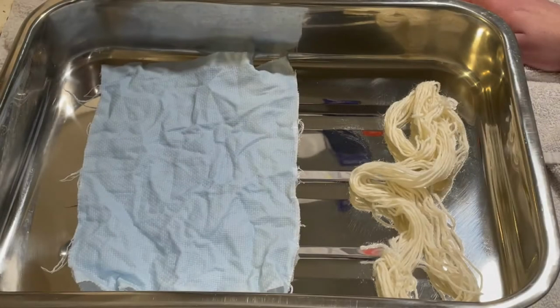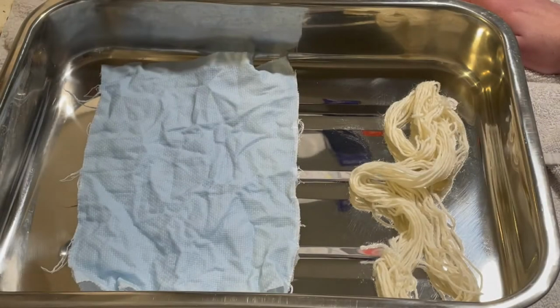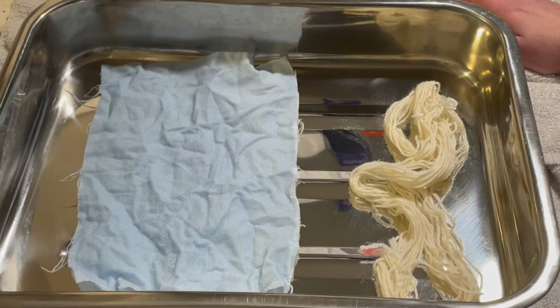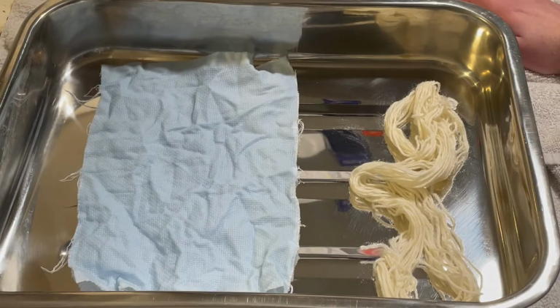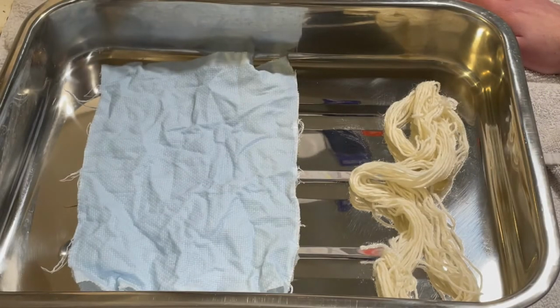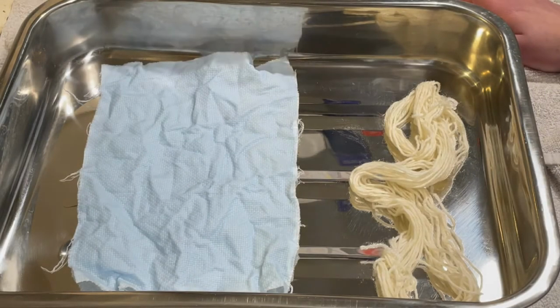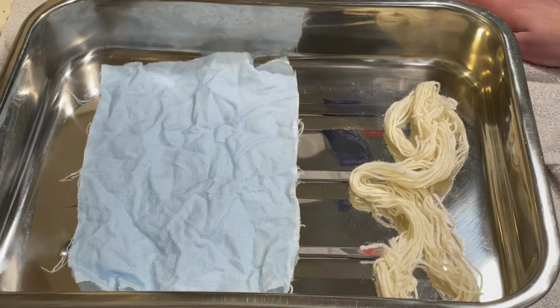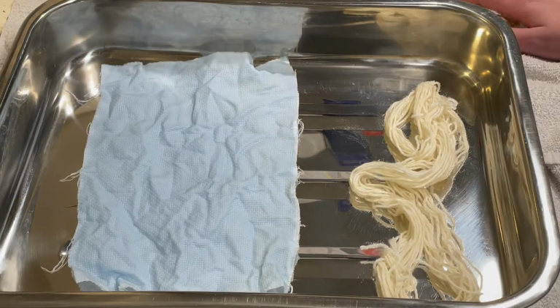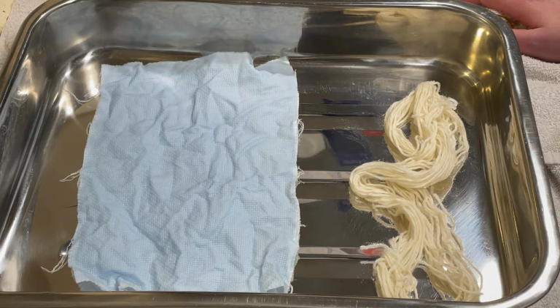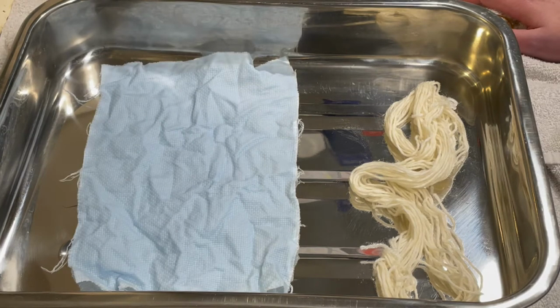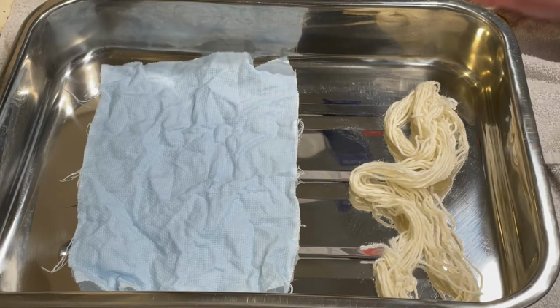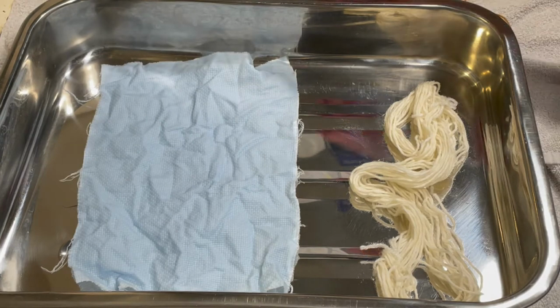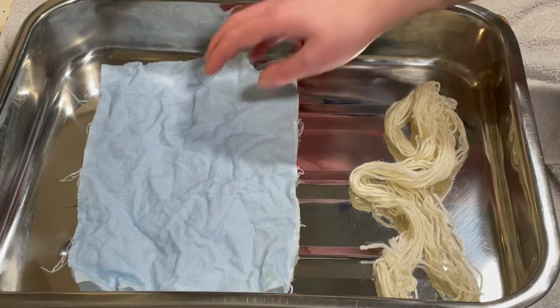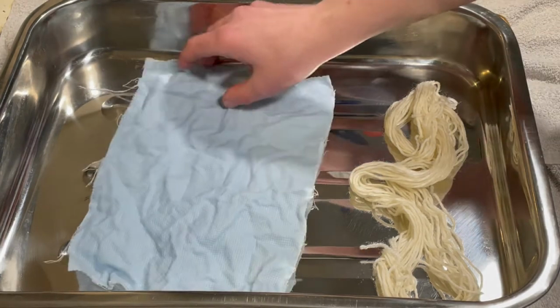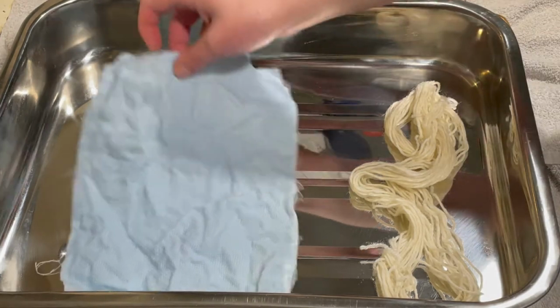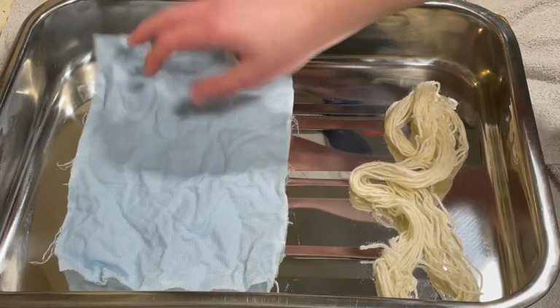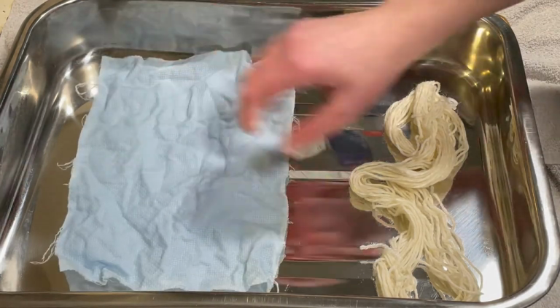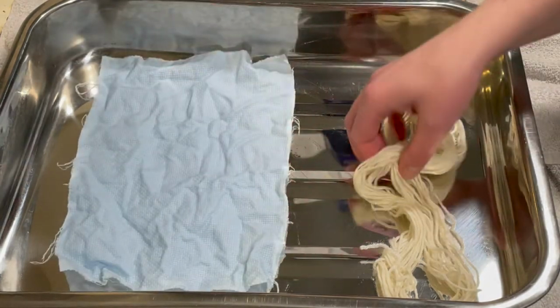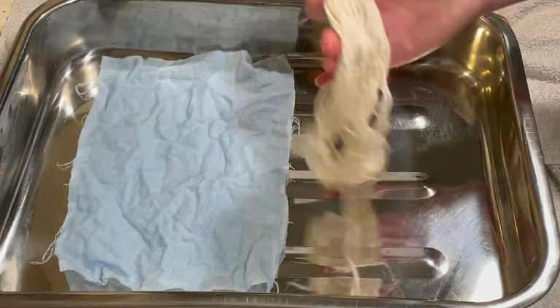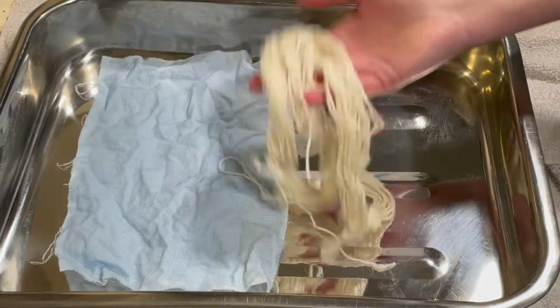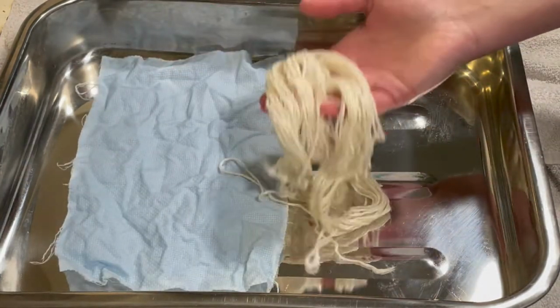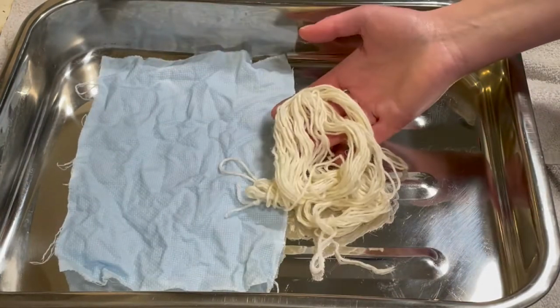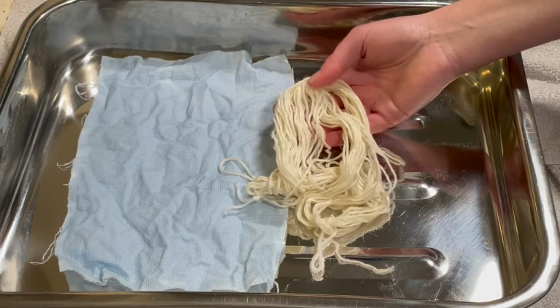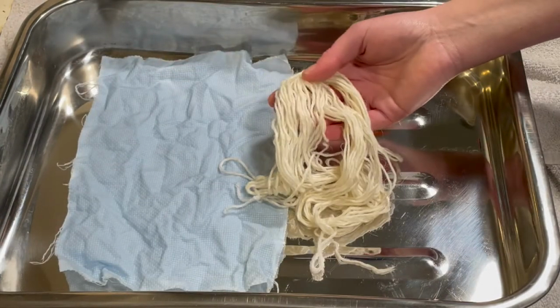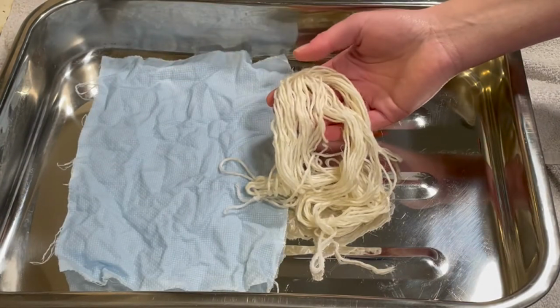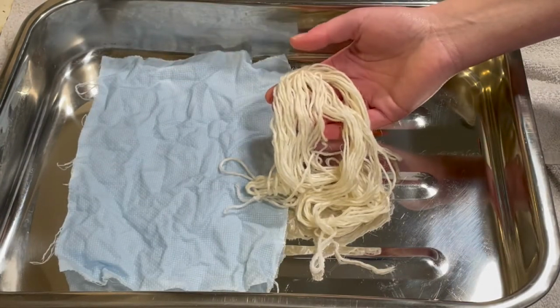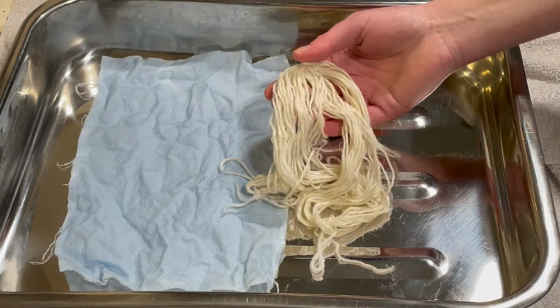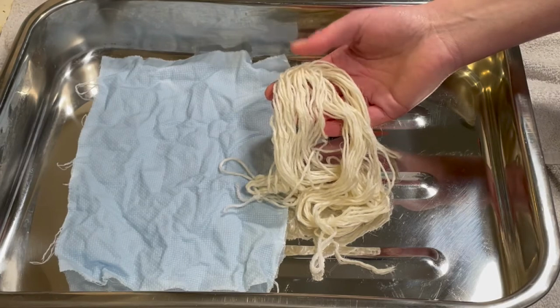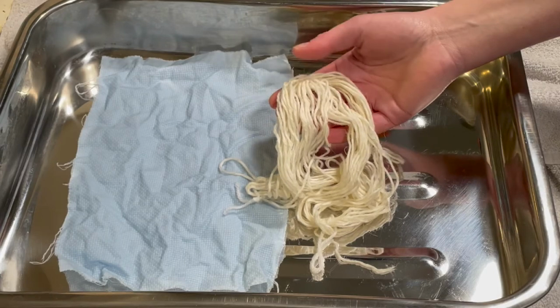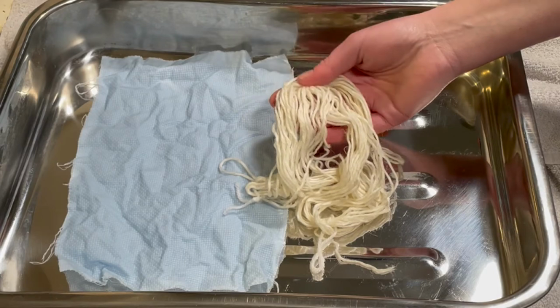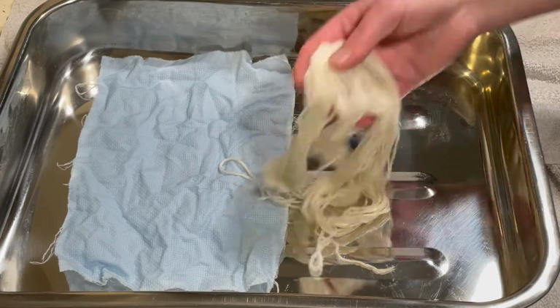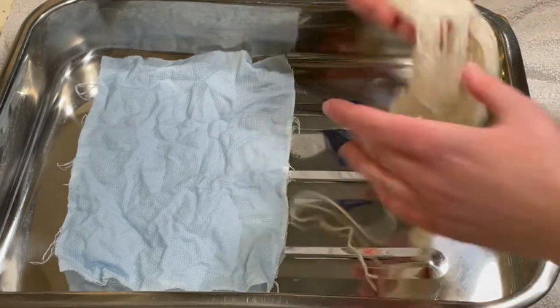Hi everybody, I'm Amy from From the Cauldron, and today I'm going to be dyeing this piece of Aida and this 10g skein of jute-cotton blend.